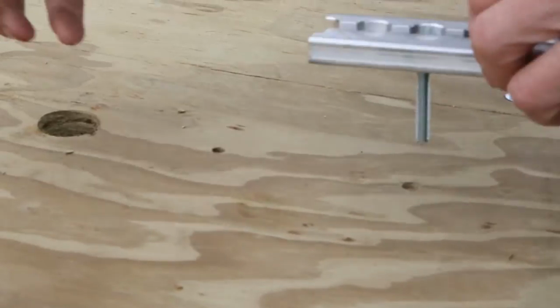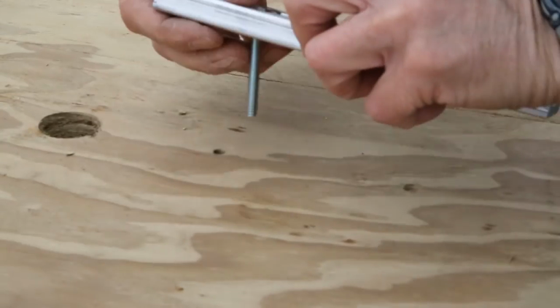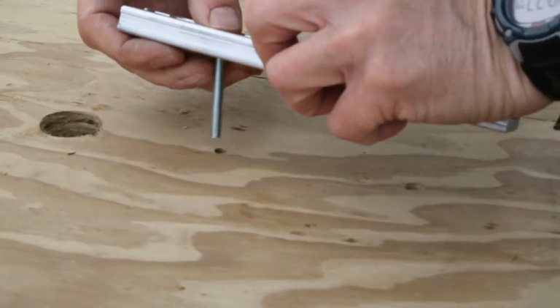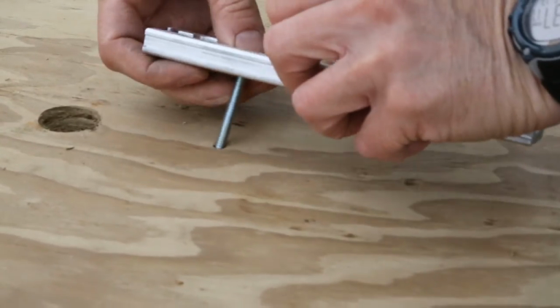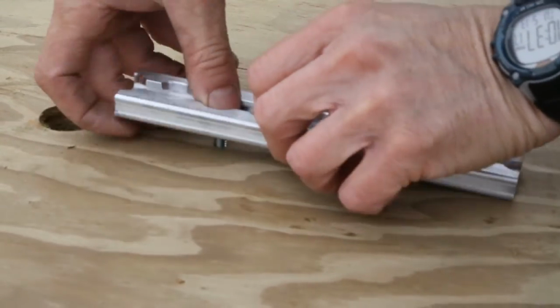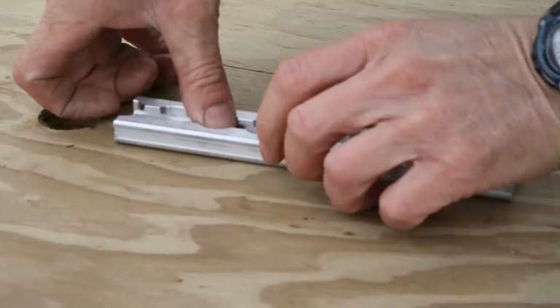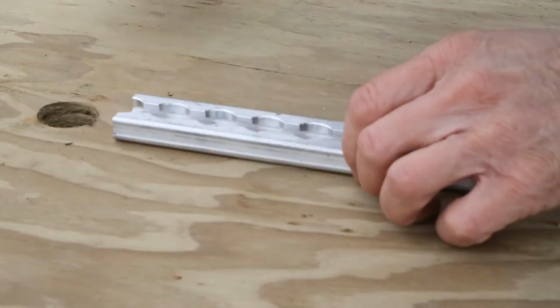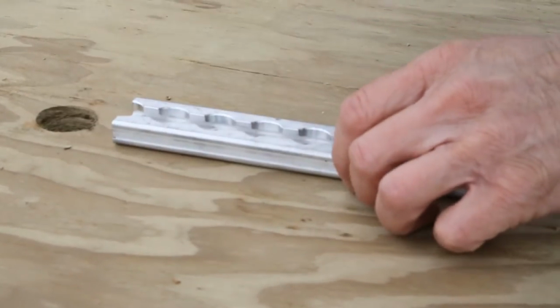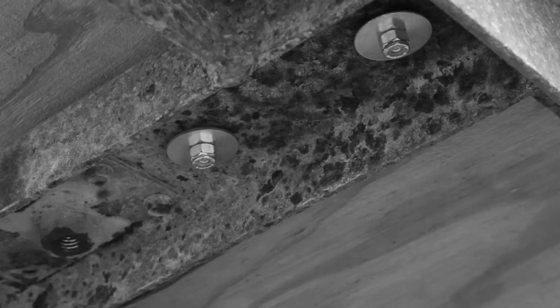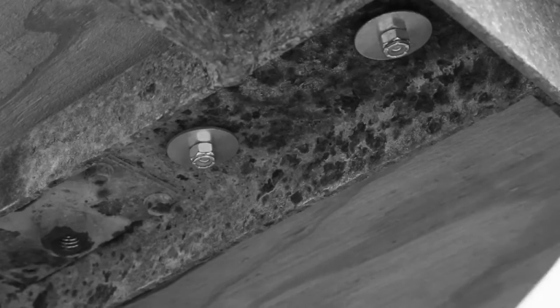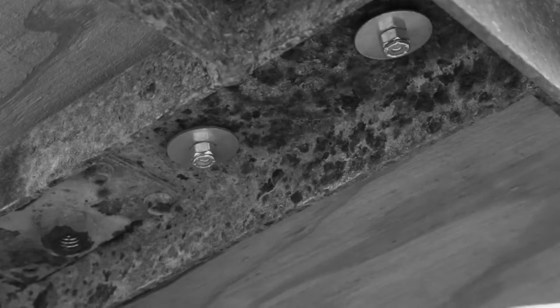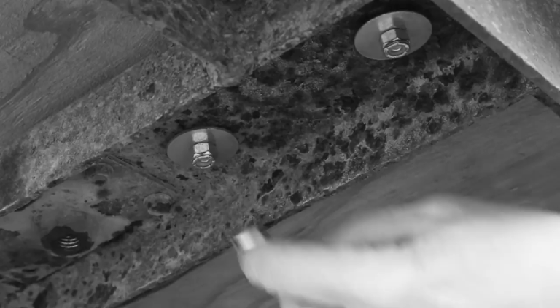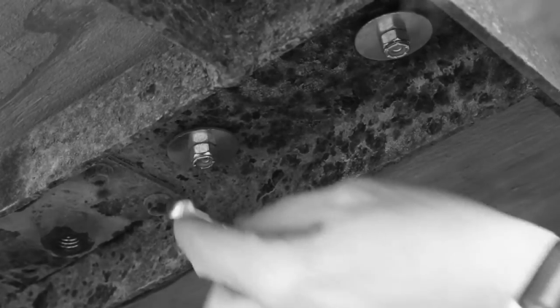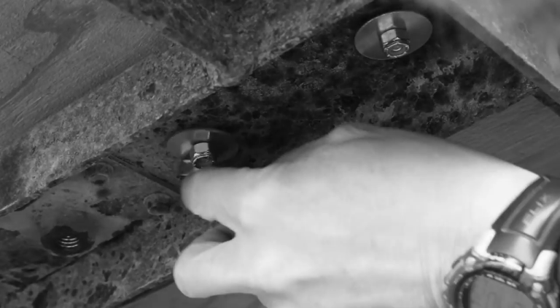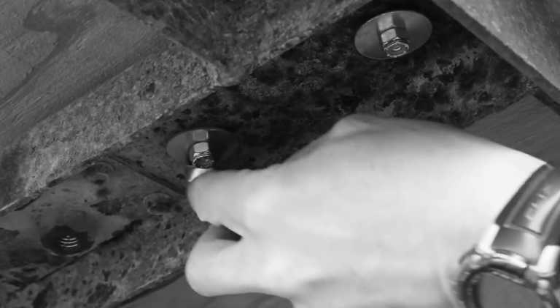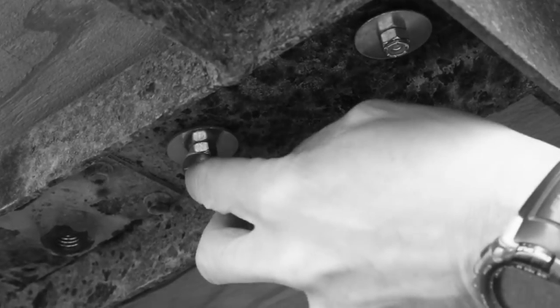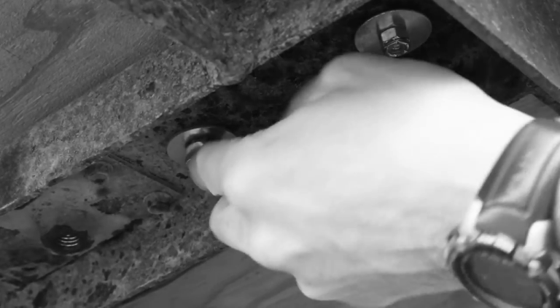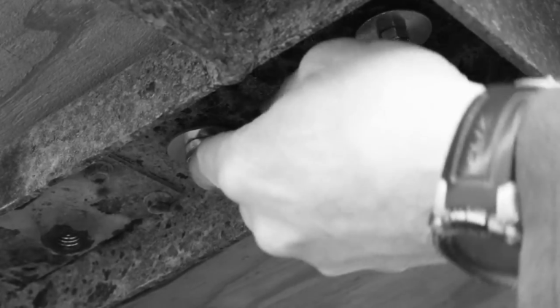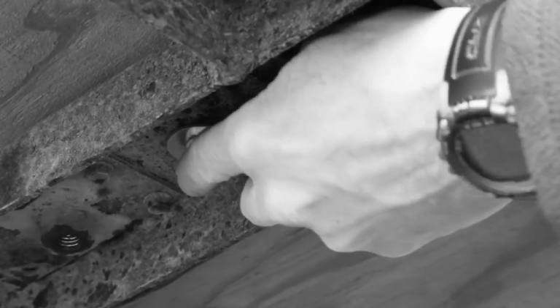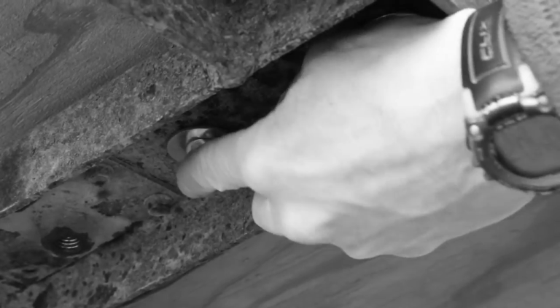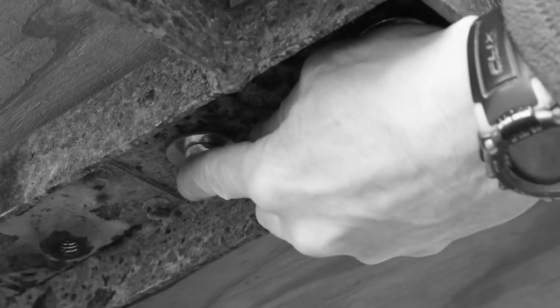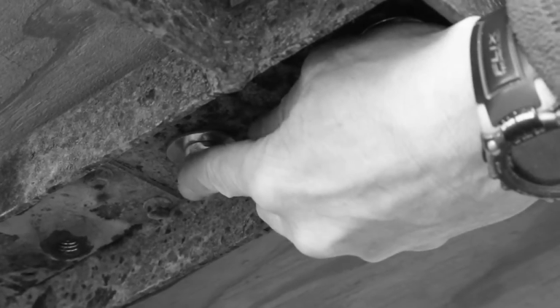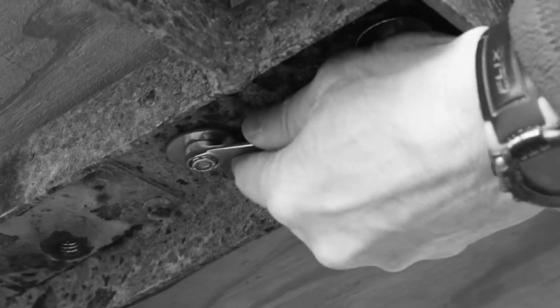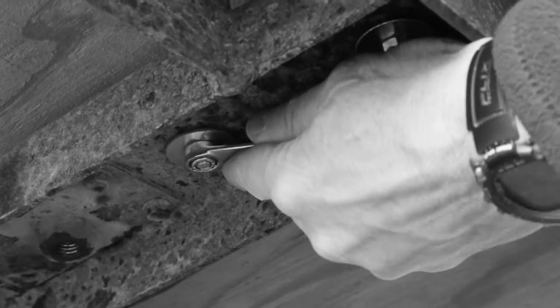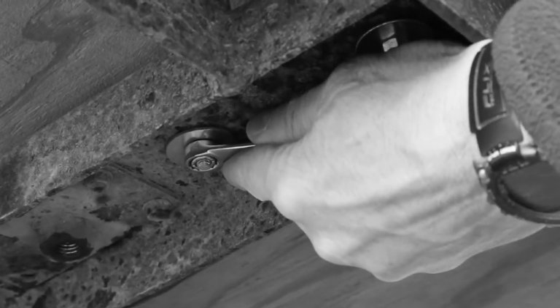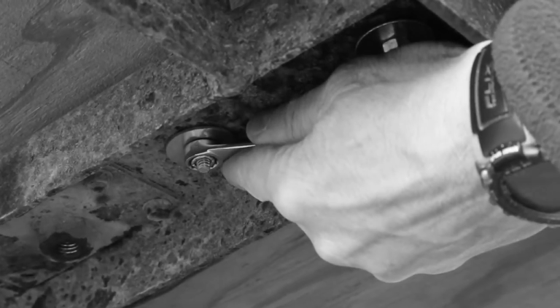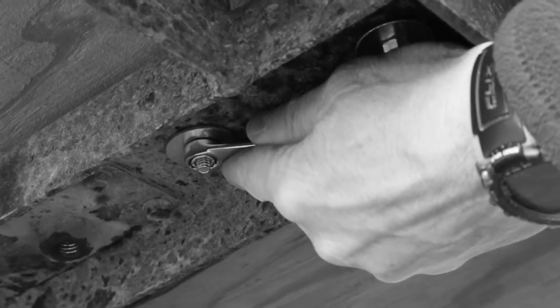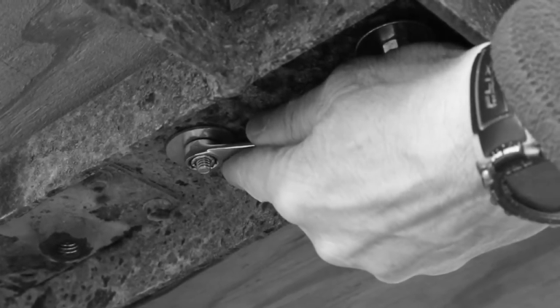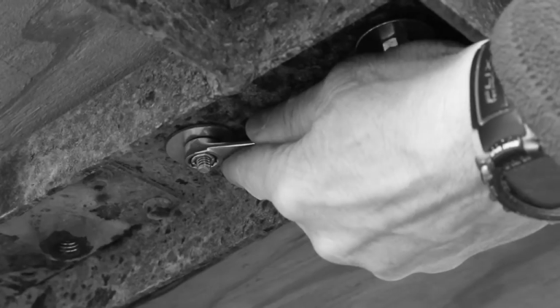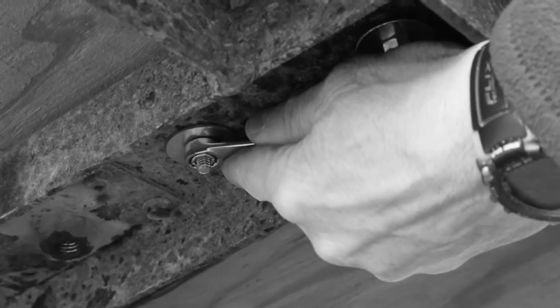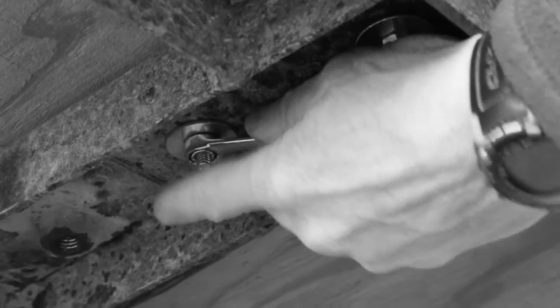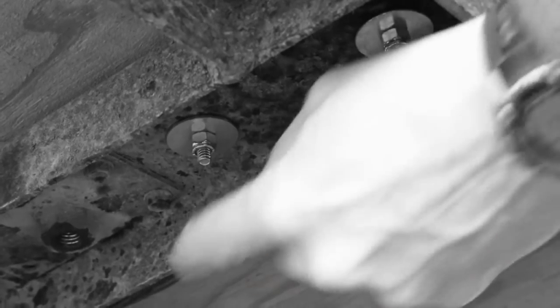Place the fasteners through the track and then through the trailer. Install a flat washer then a lock nut on the underside of each. Tighten the bolt and repeat the process with the second wheel chock.